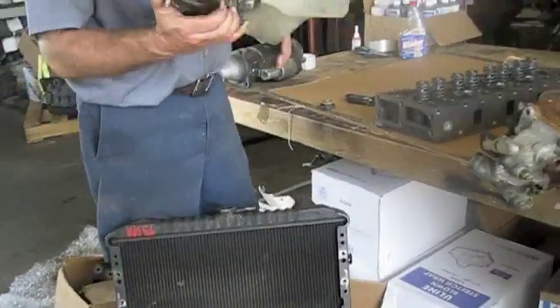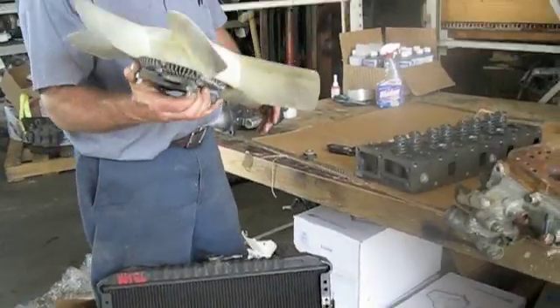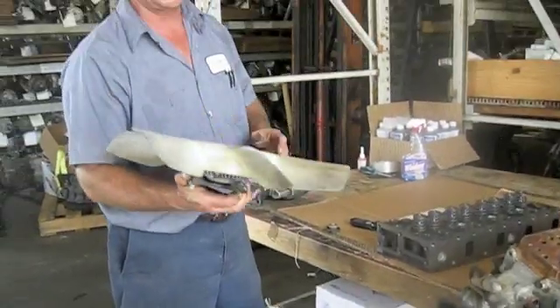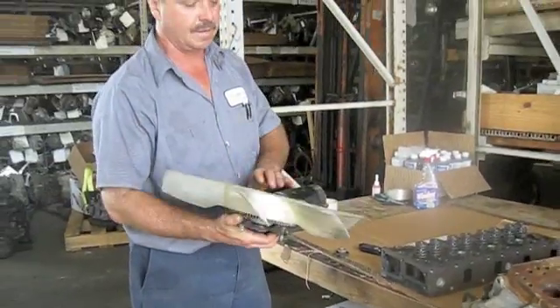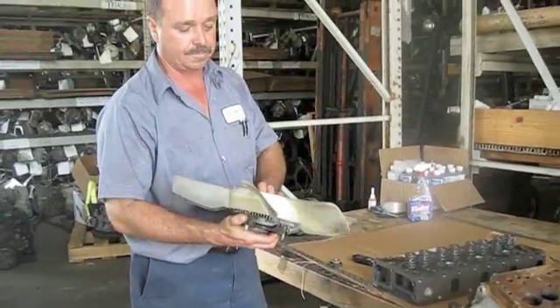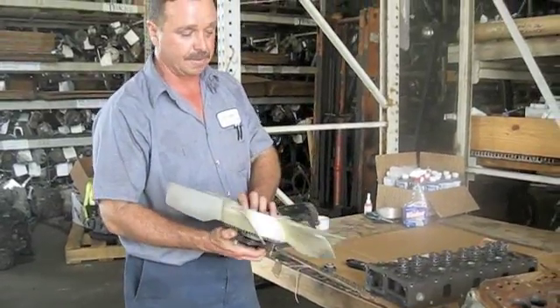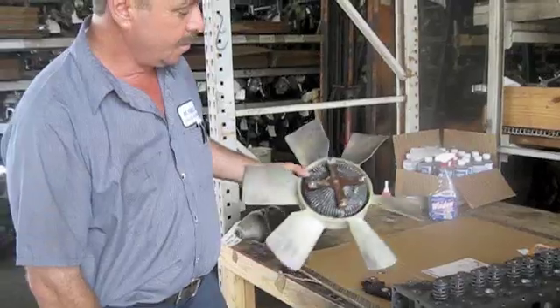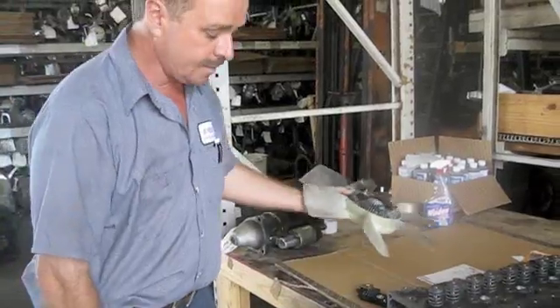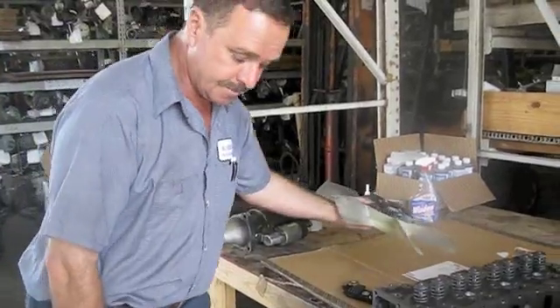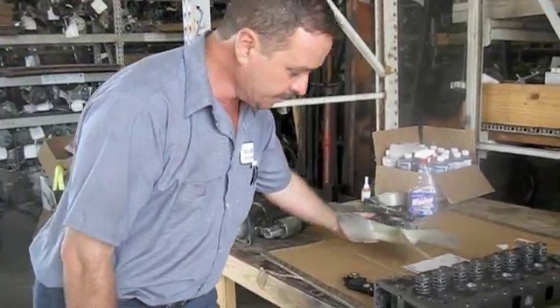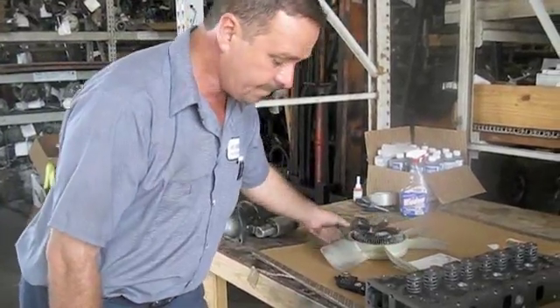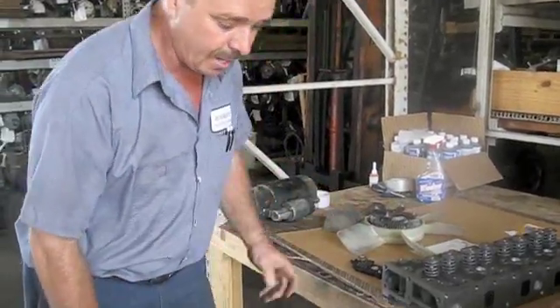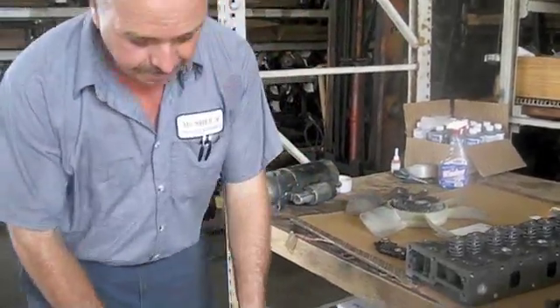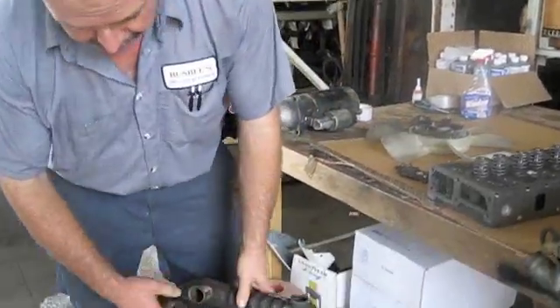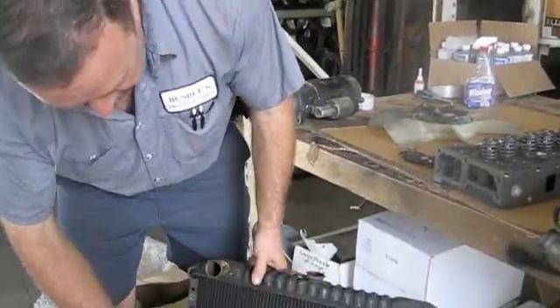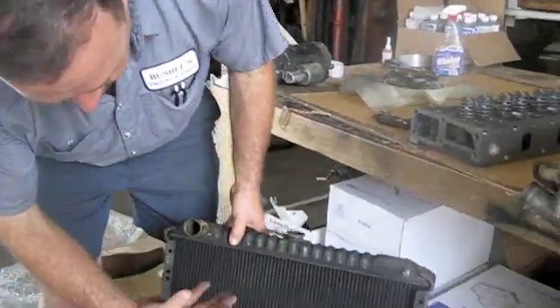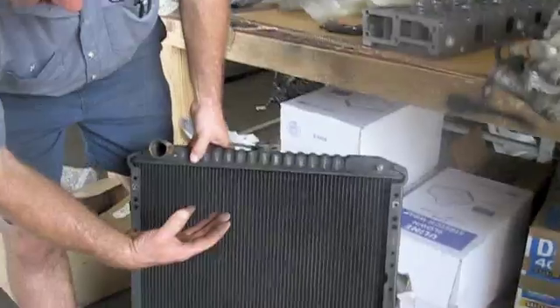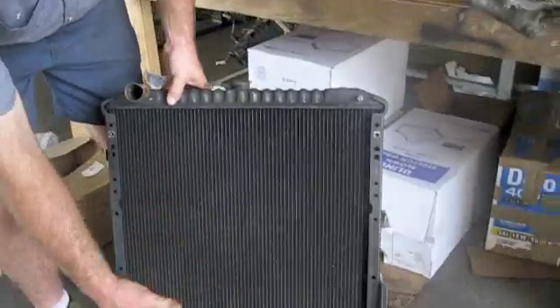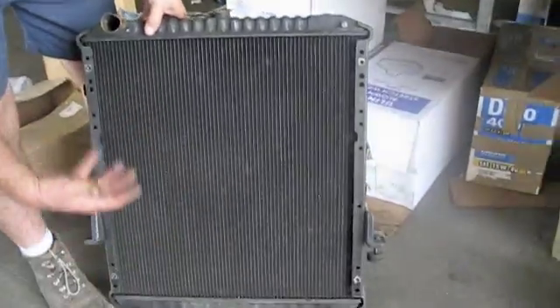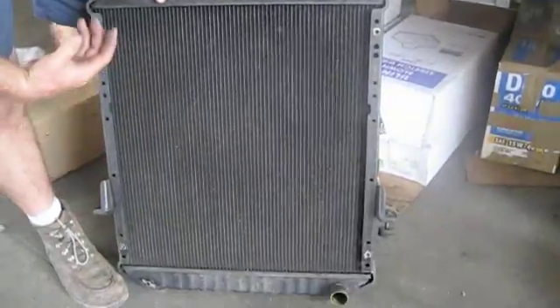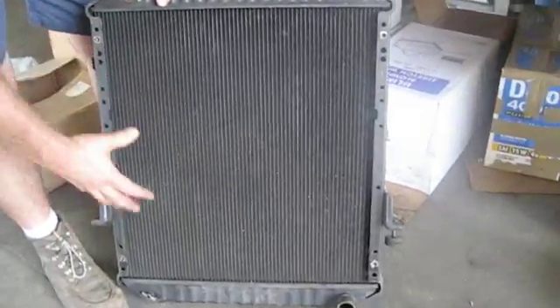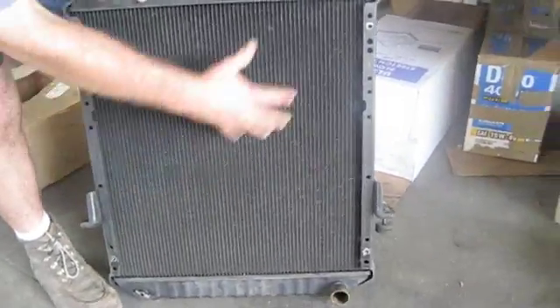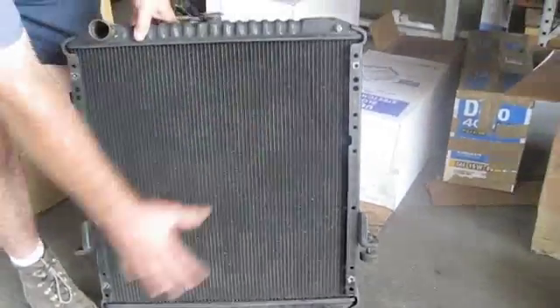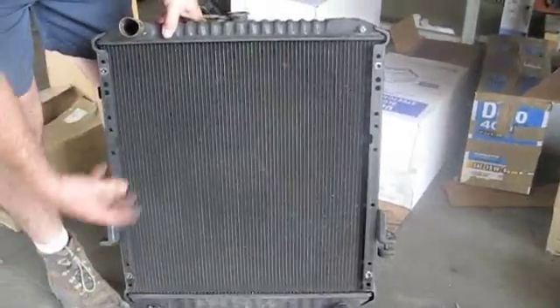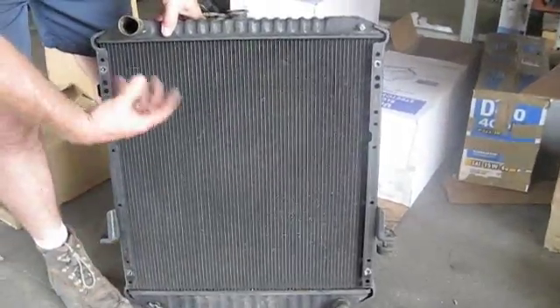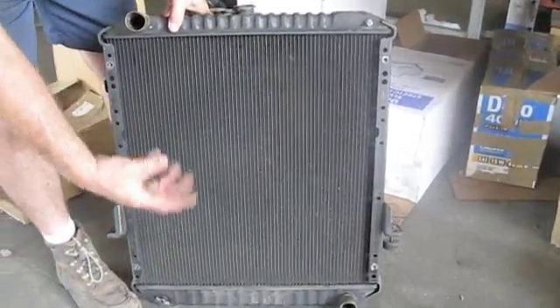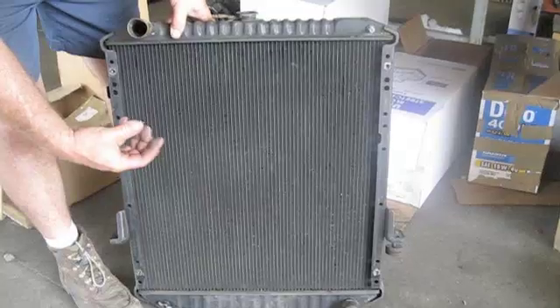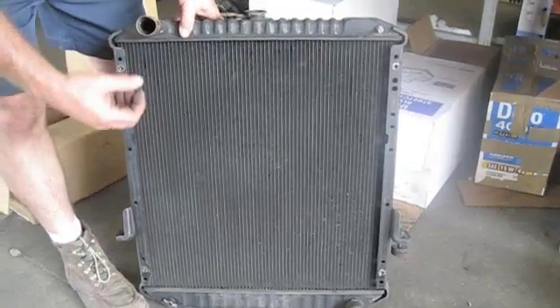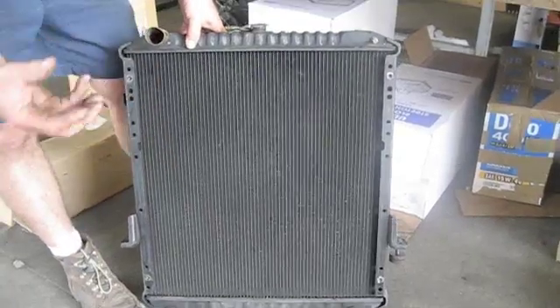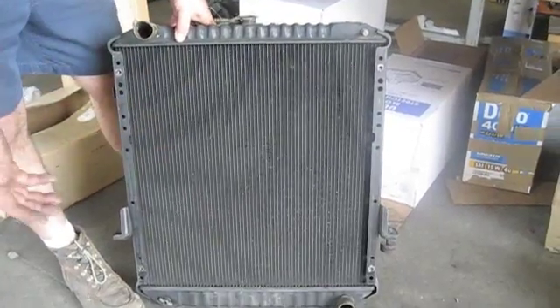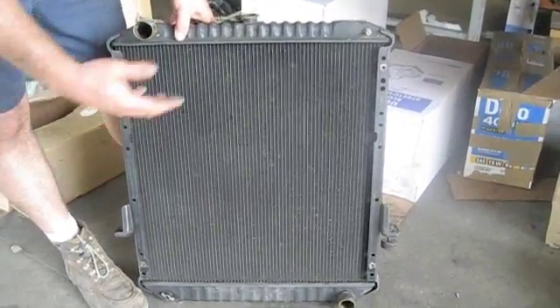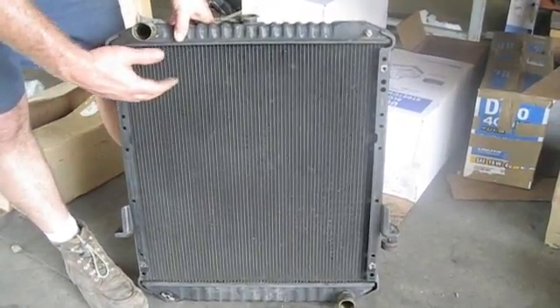It's very important that these two things work properly. One of the things to check for your radiator: make sure that your radiator is free of debris. You don't want any debris clogging up the radiator, which decreases your airflow.